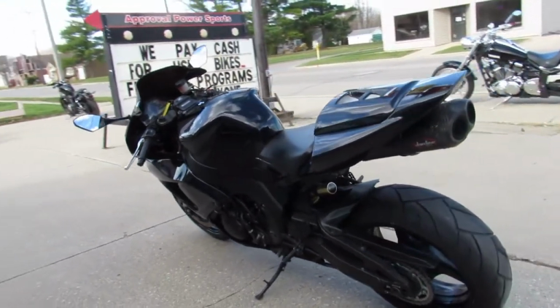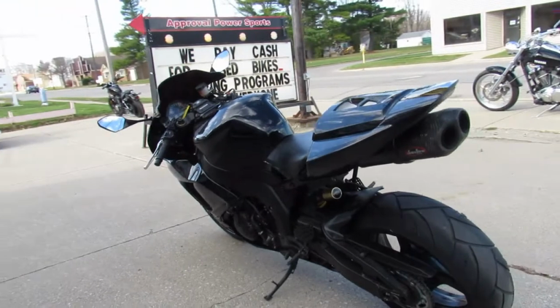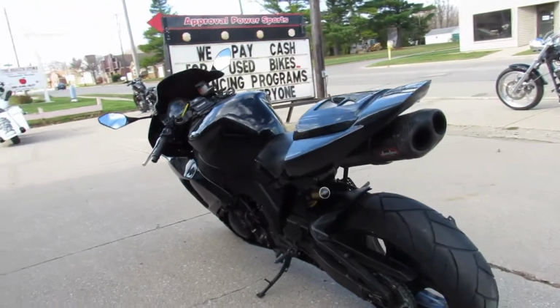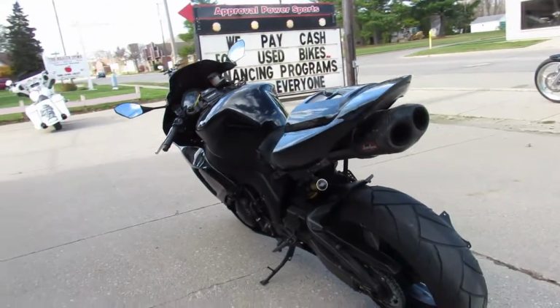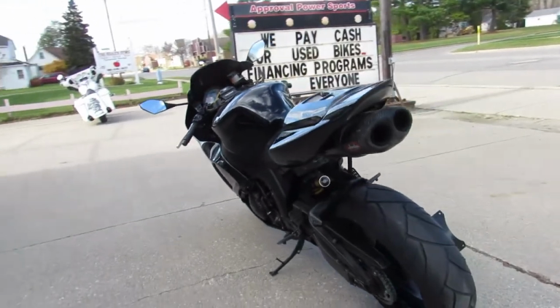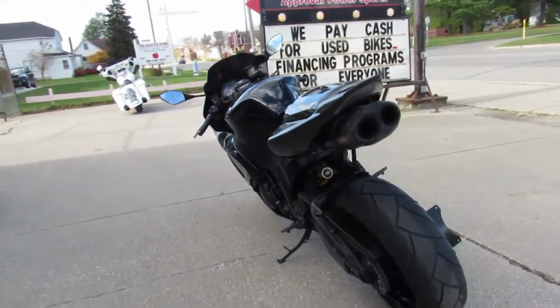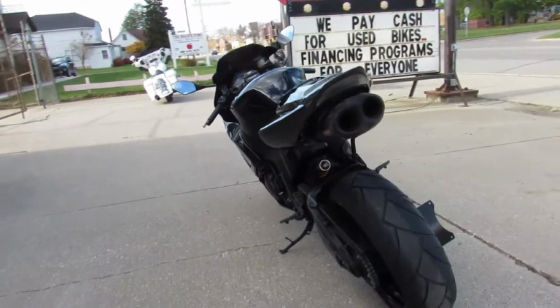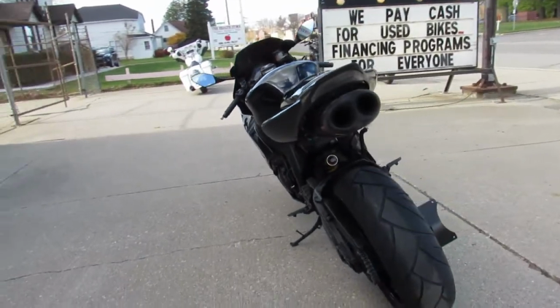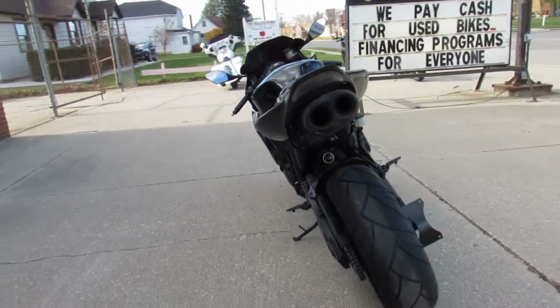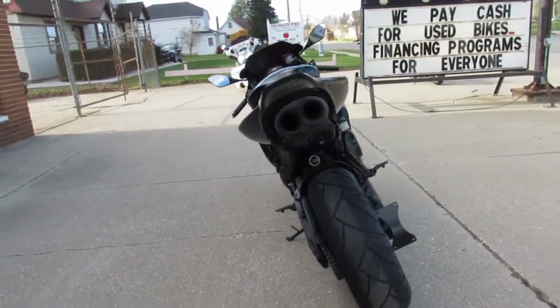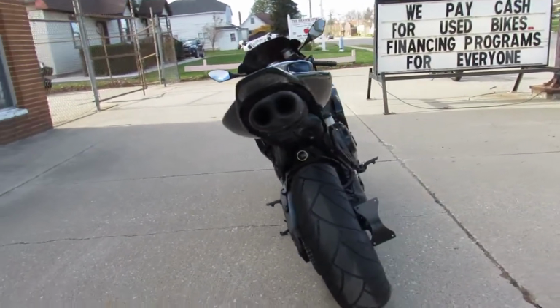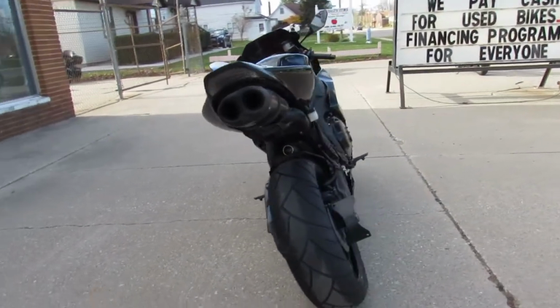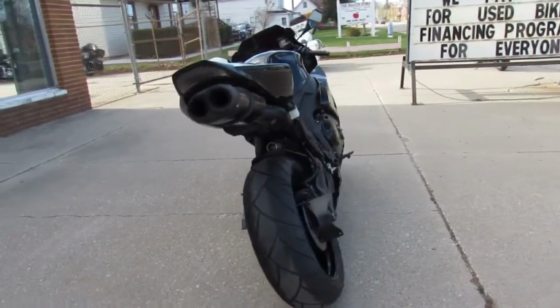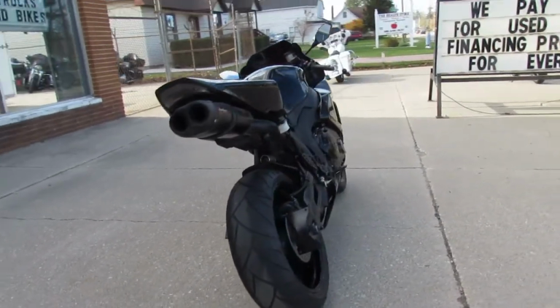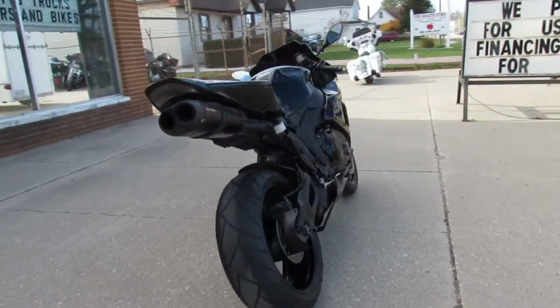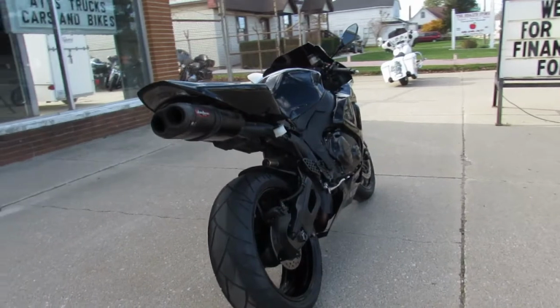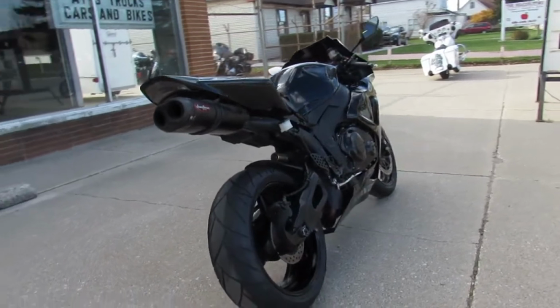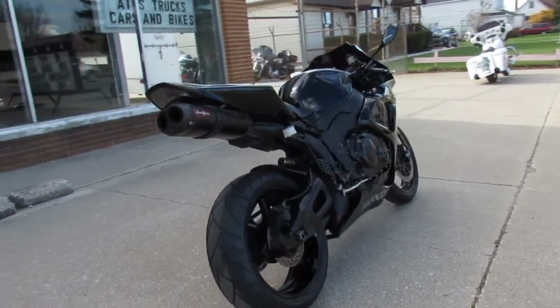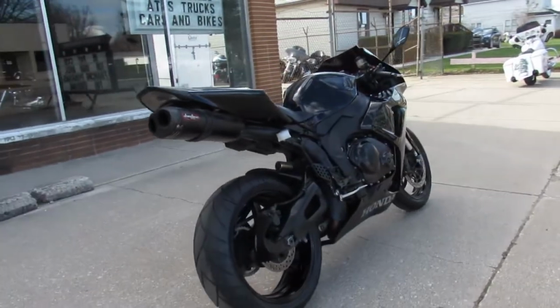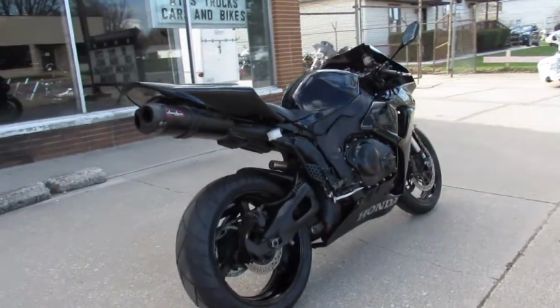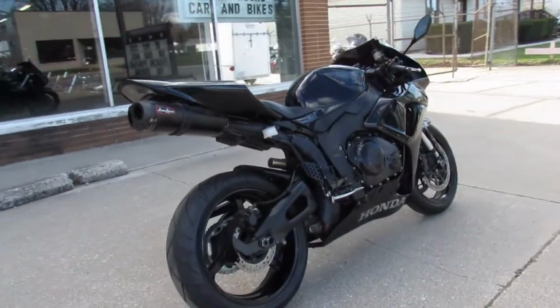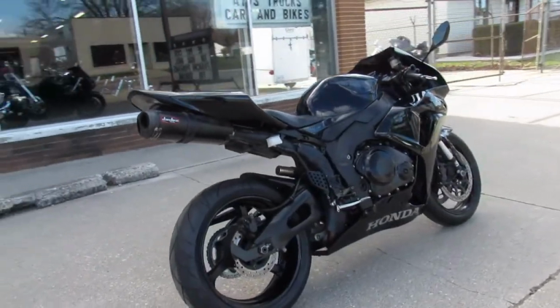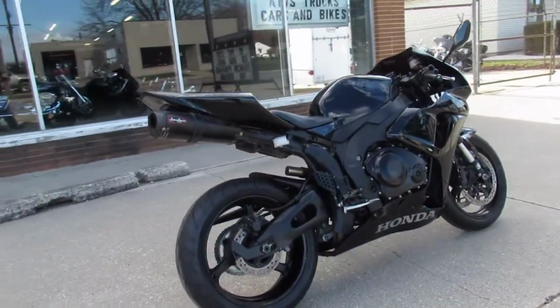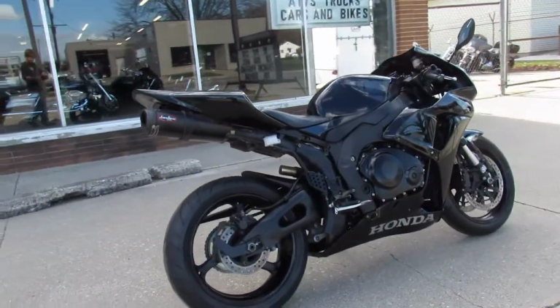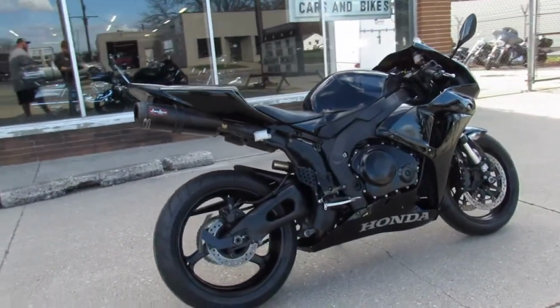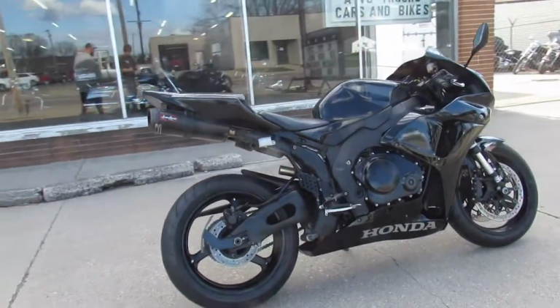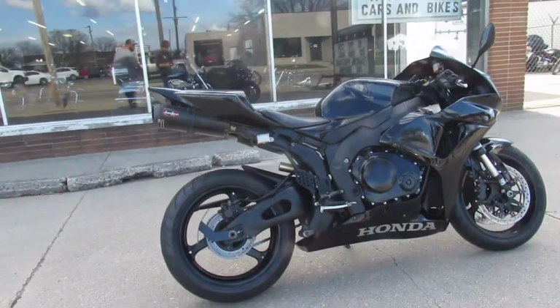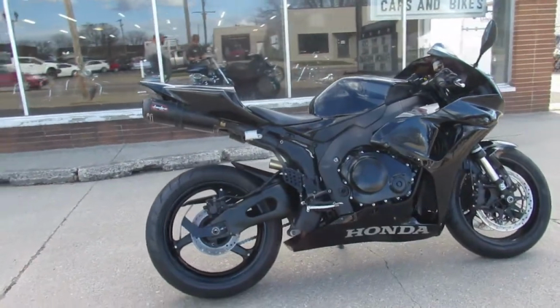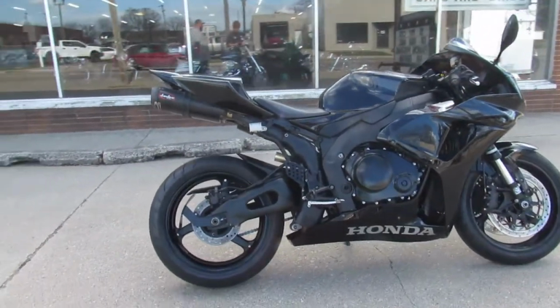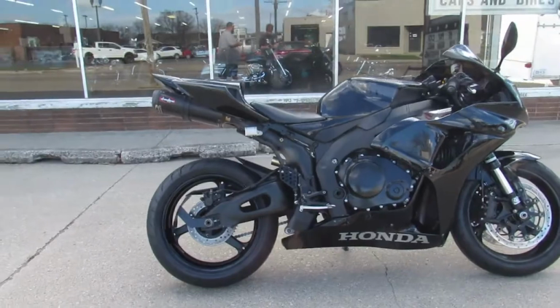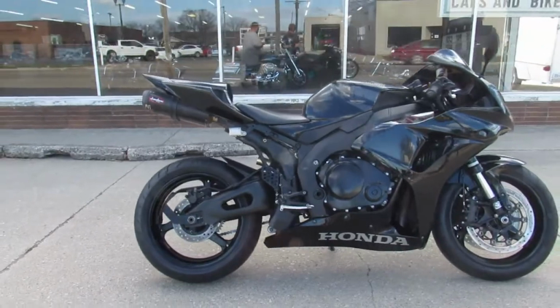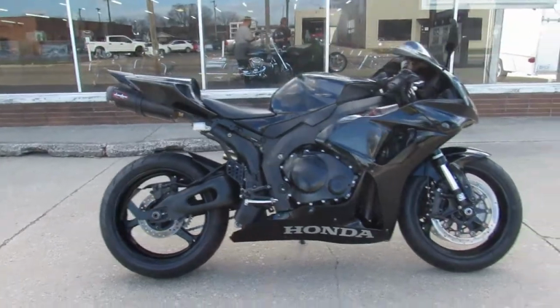Just serviced at the dealership. The fluids have been changed. It's ready for the road. Buy this one with confidence. 2007 Honda CBR1000RR. Give us a call at 810-648-9500.